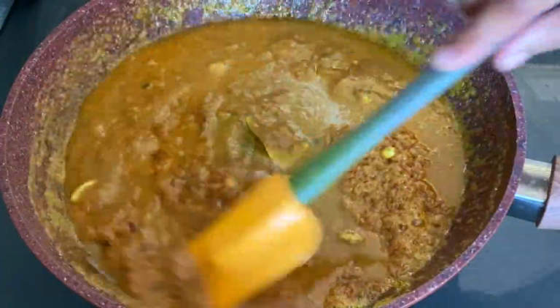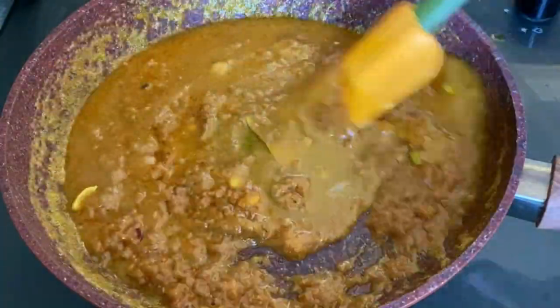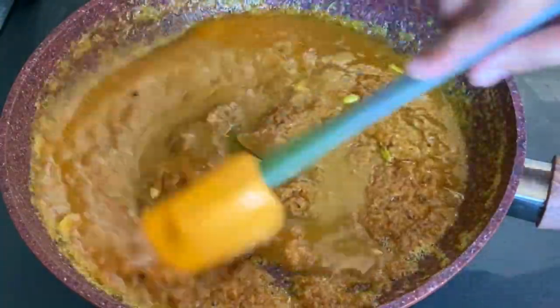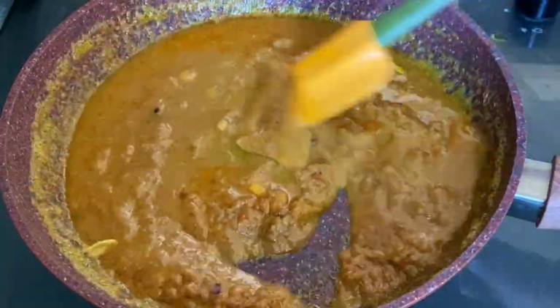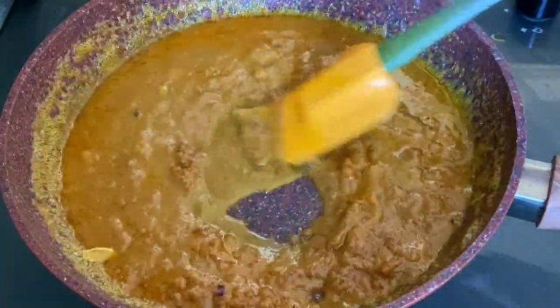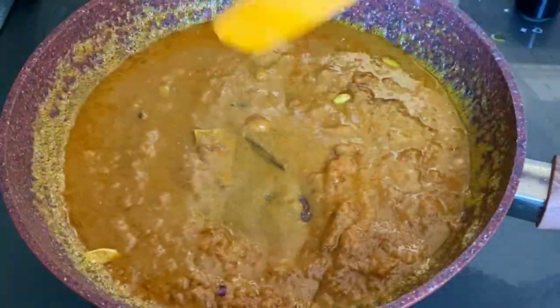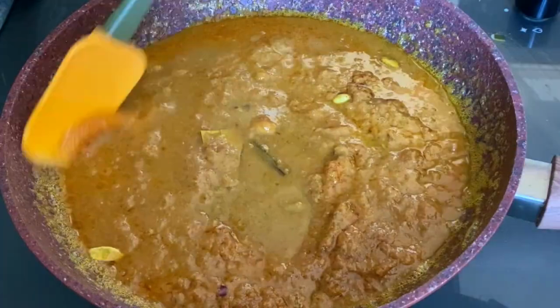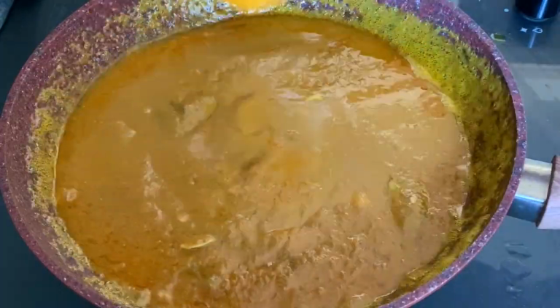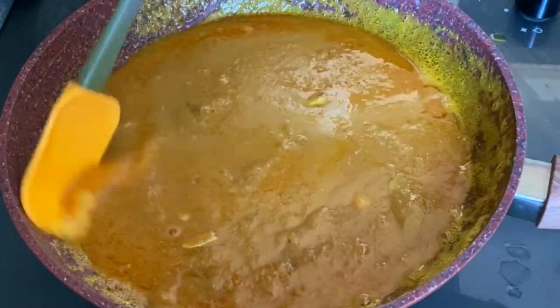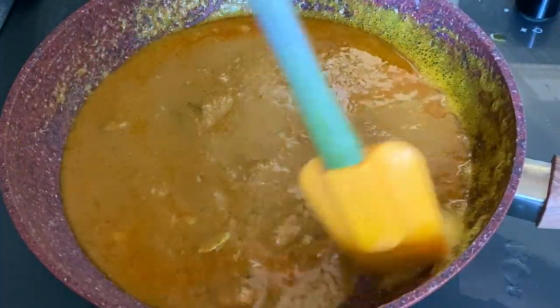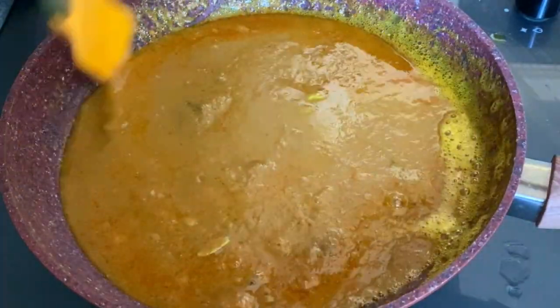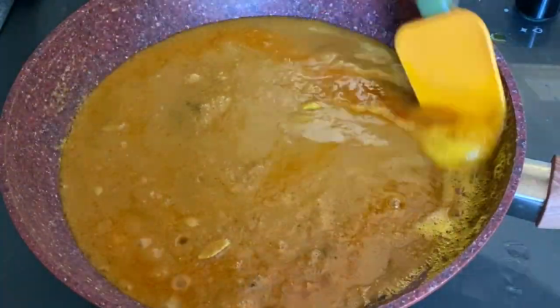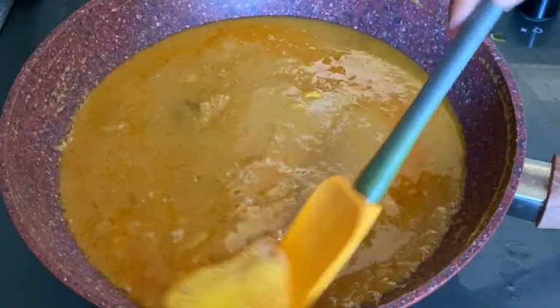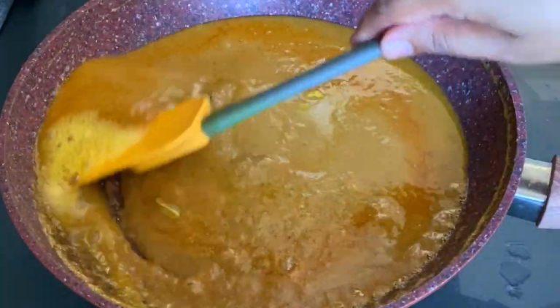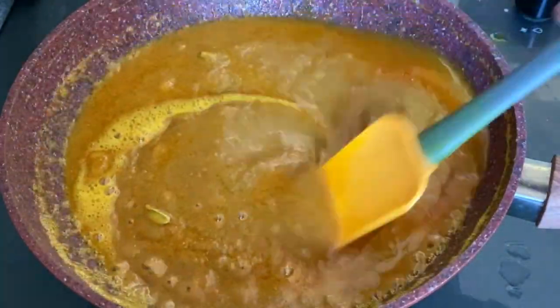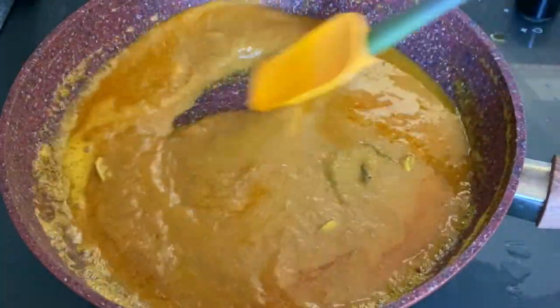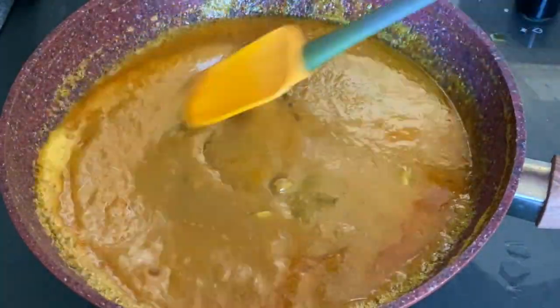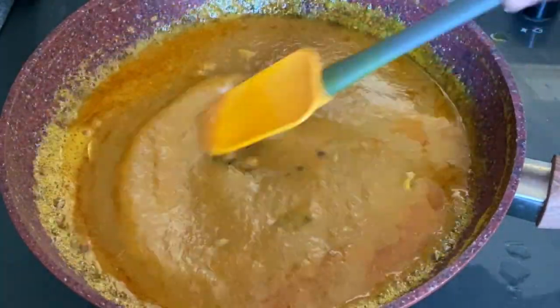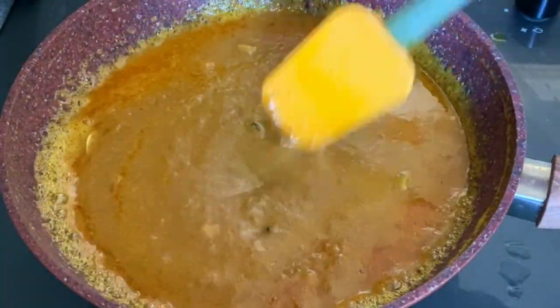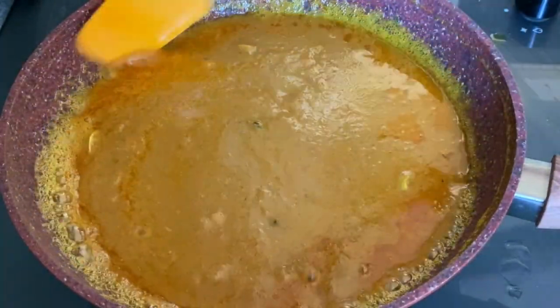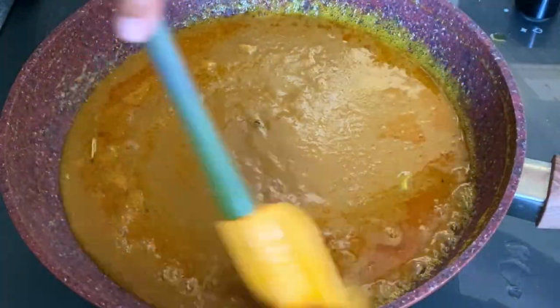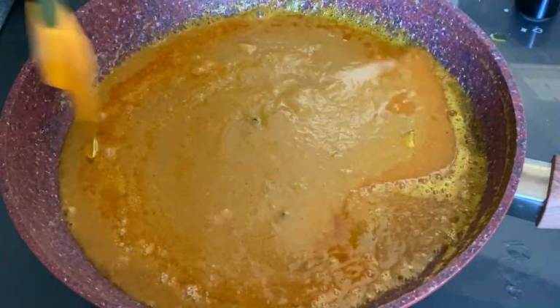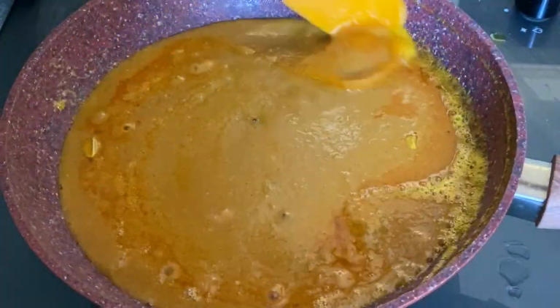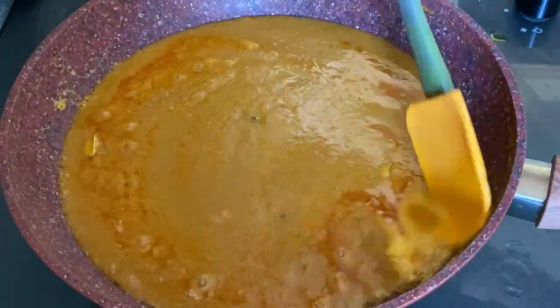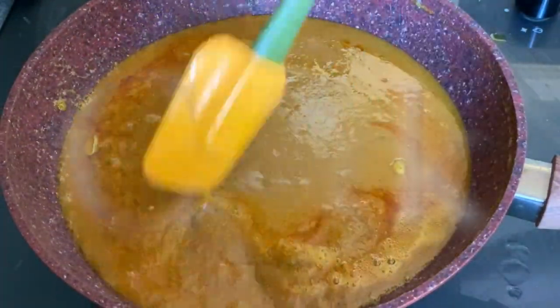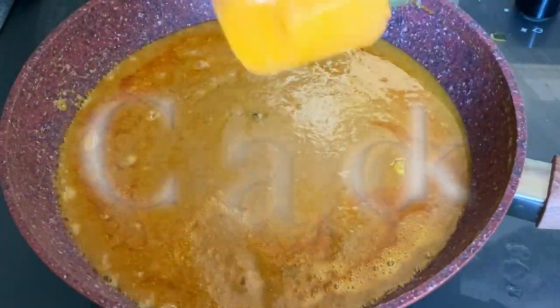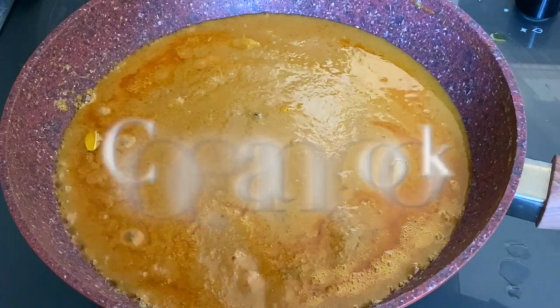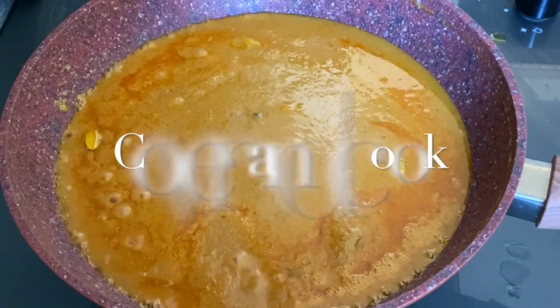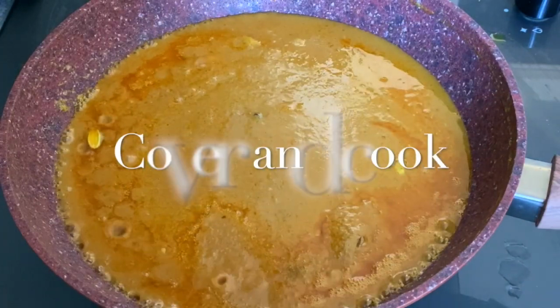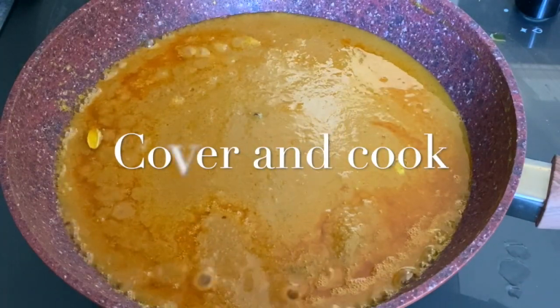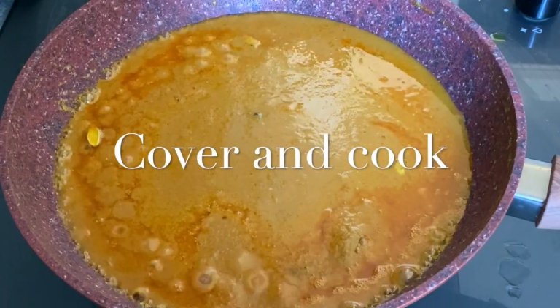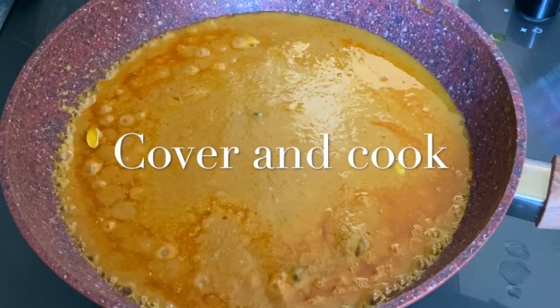I will add half a cup of salt to half a cup of salt.